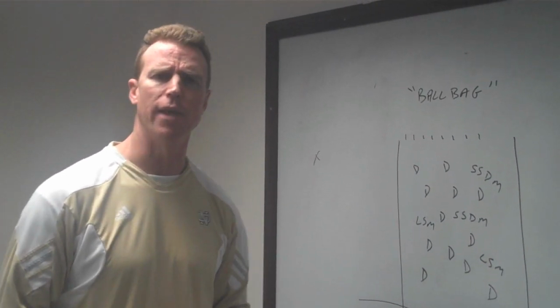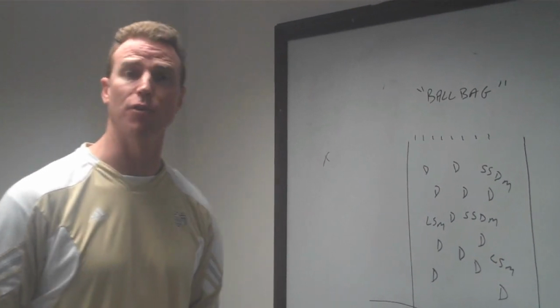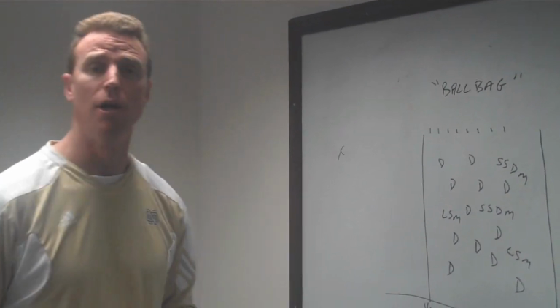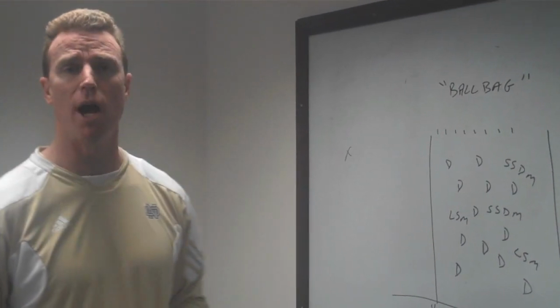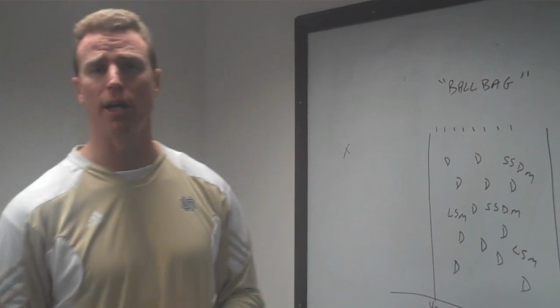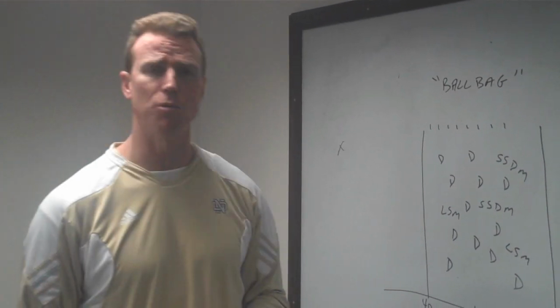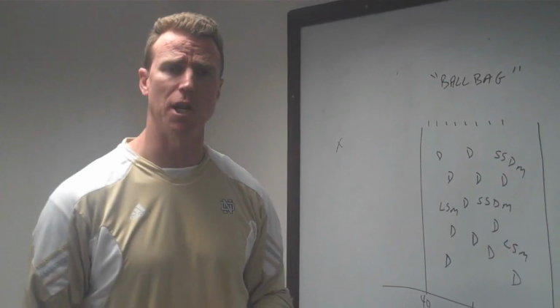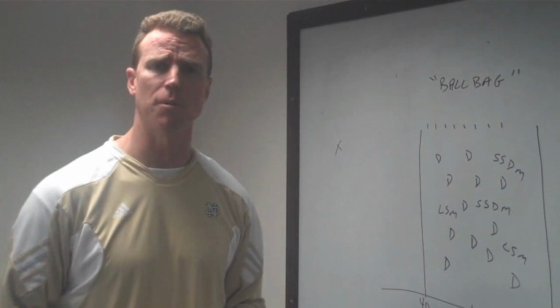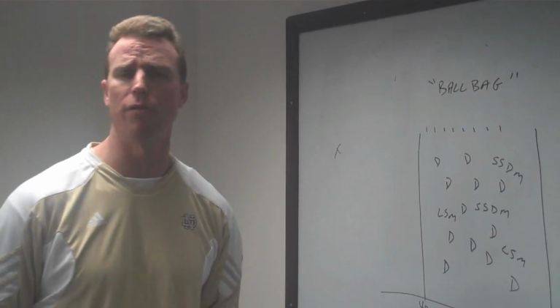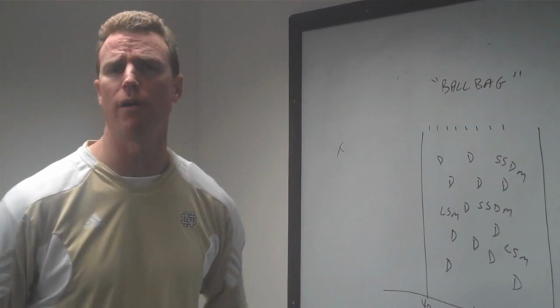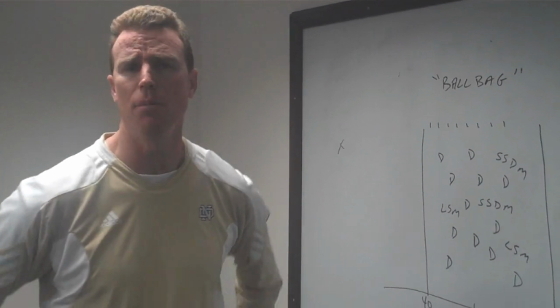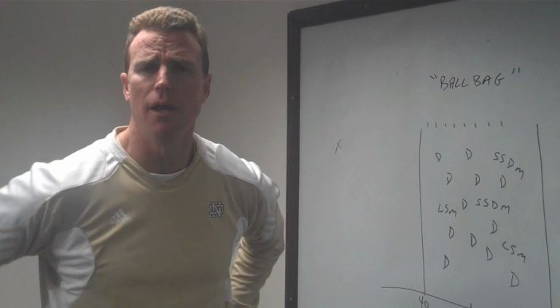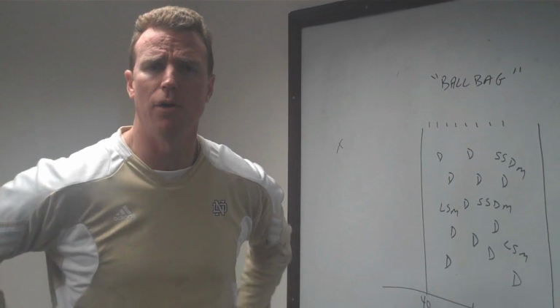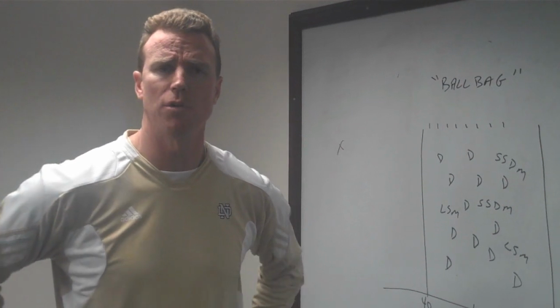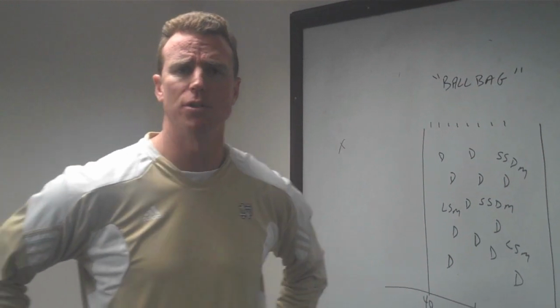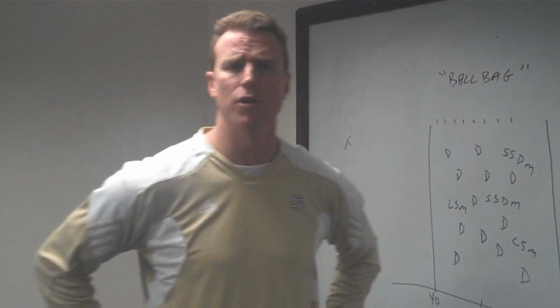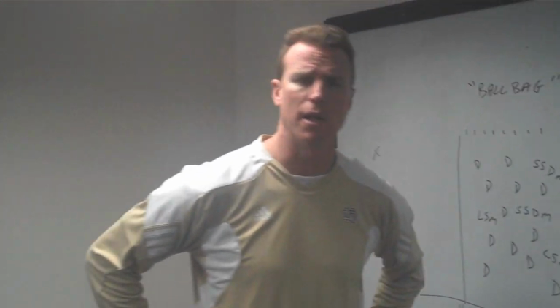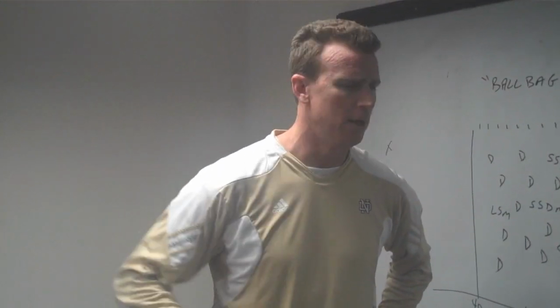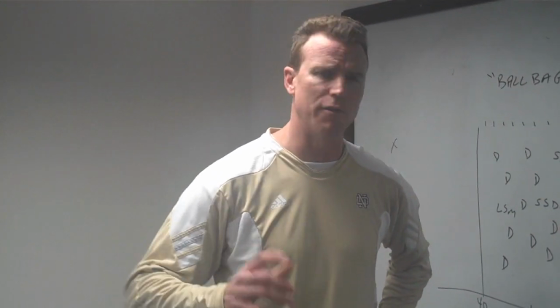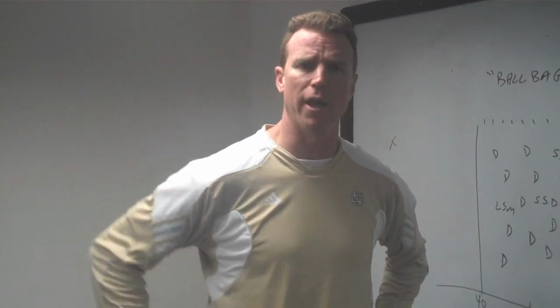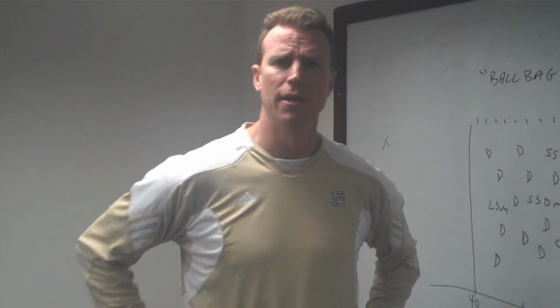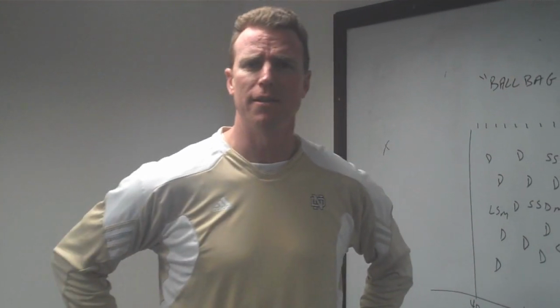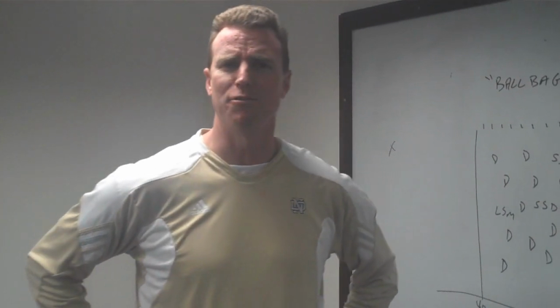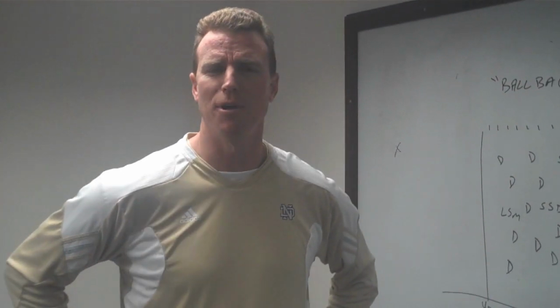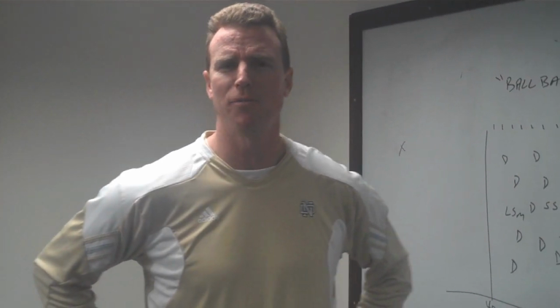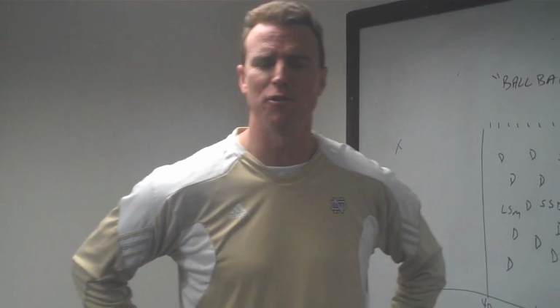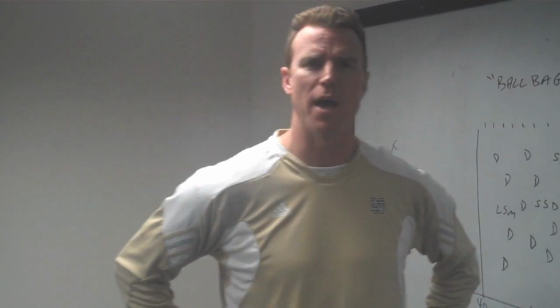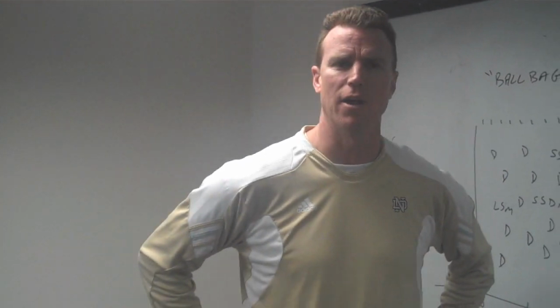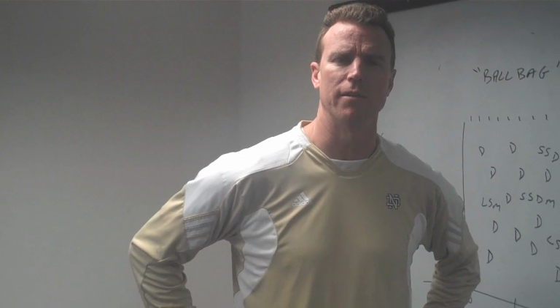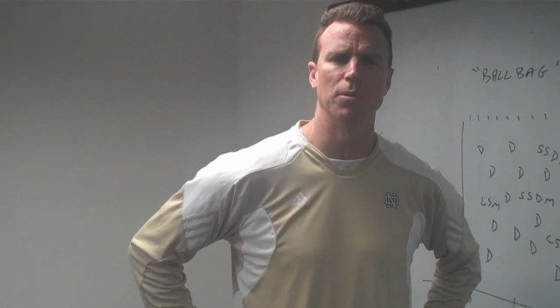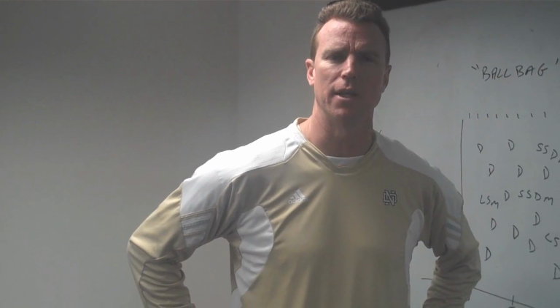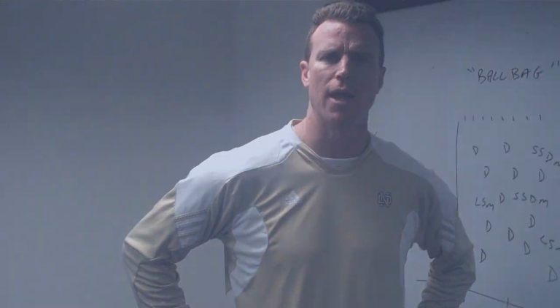Thanks for watching. We appreciate your support of Notre Dame and Notre Dame Lacrosse University. Tell a friend — these are free drills. Feel free to pass it on and we'll see you next time.